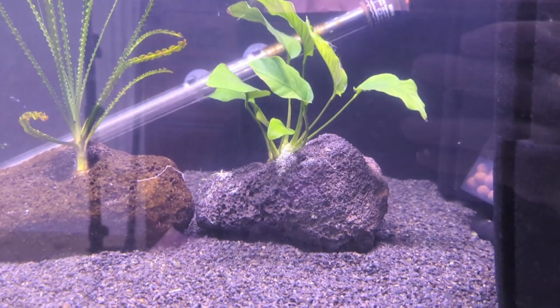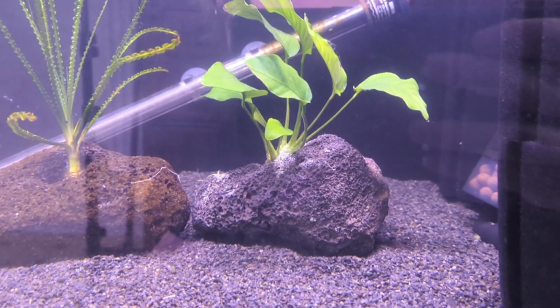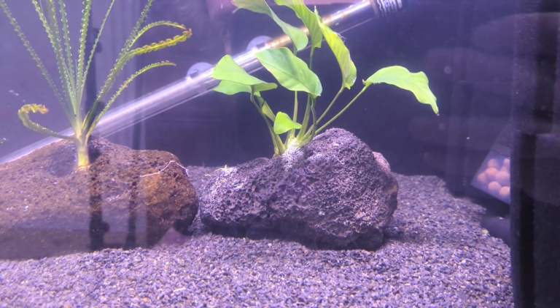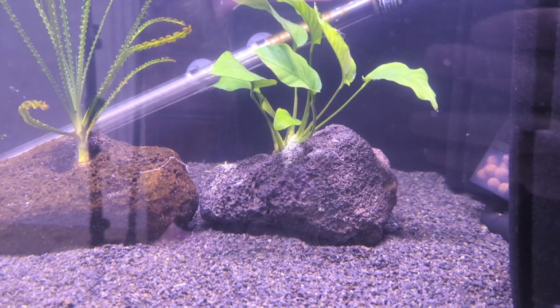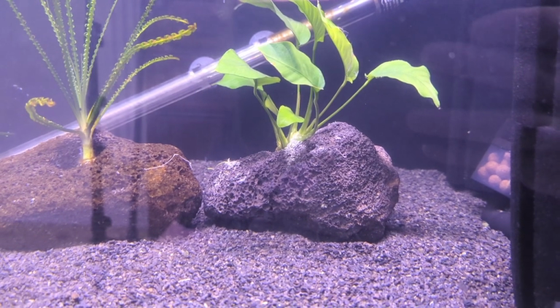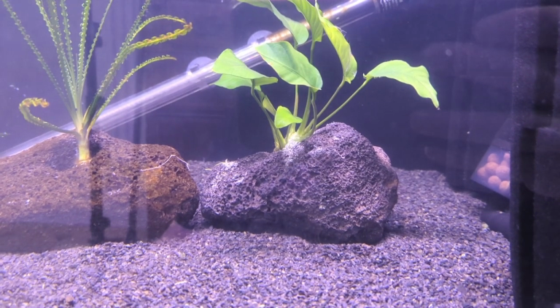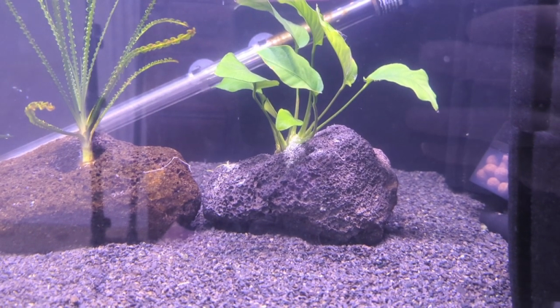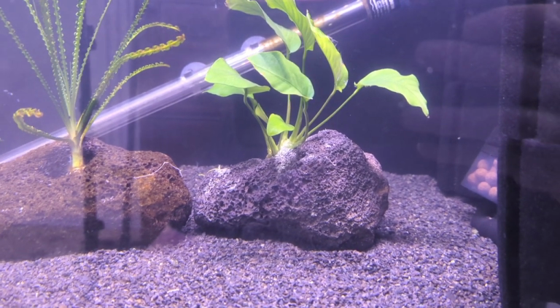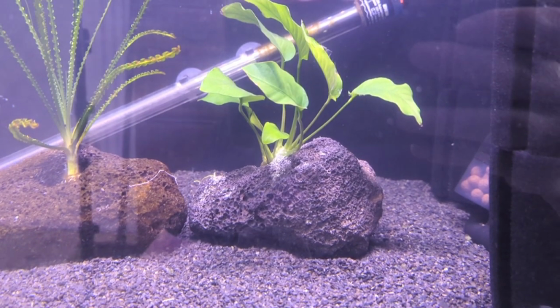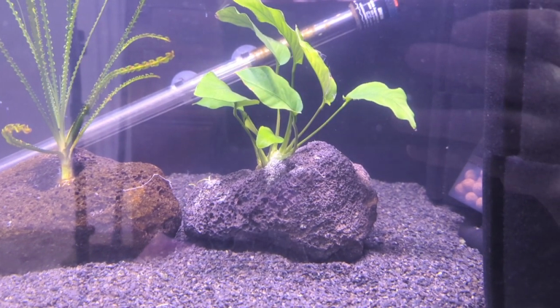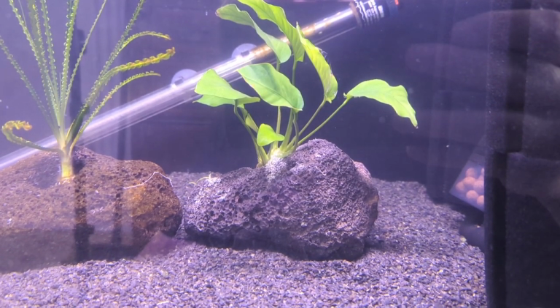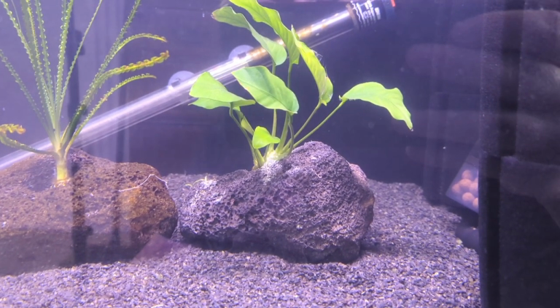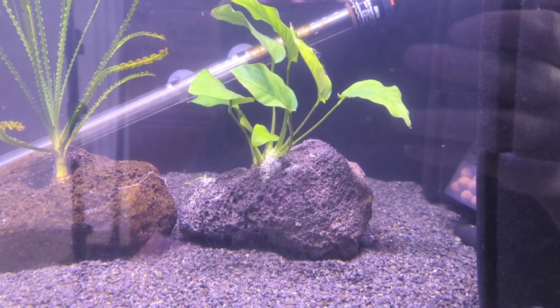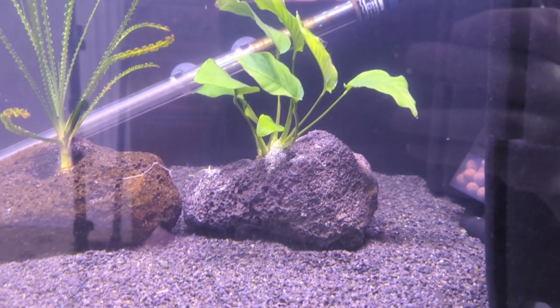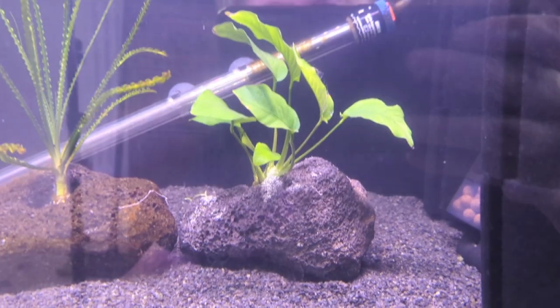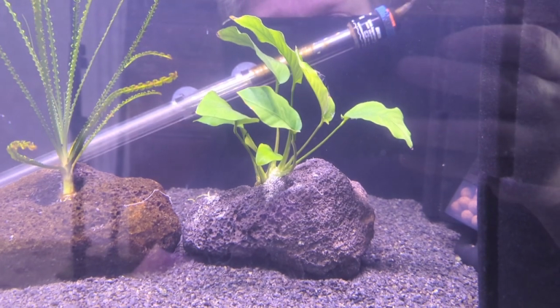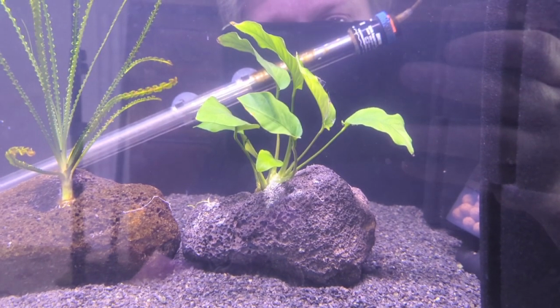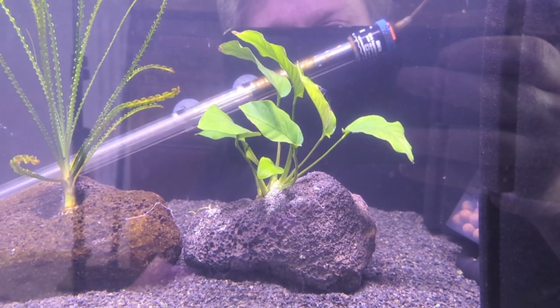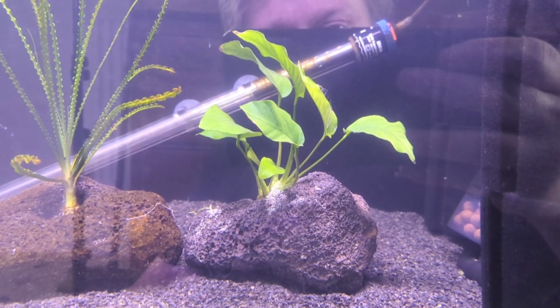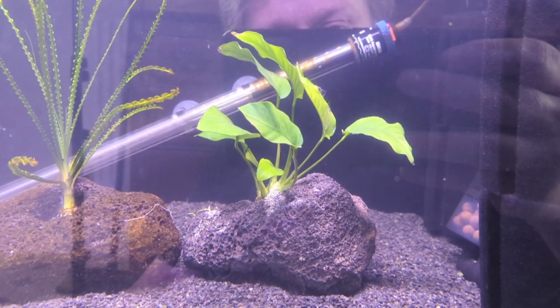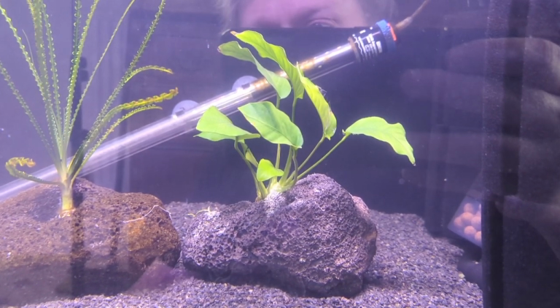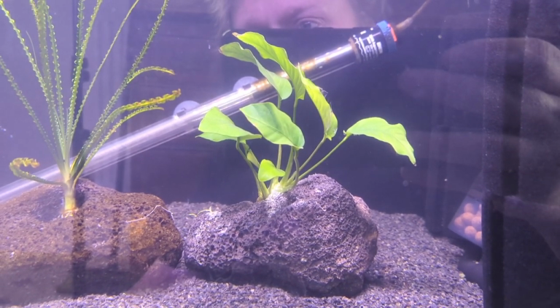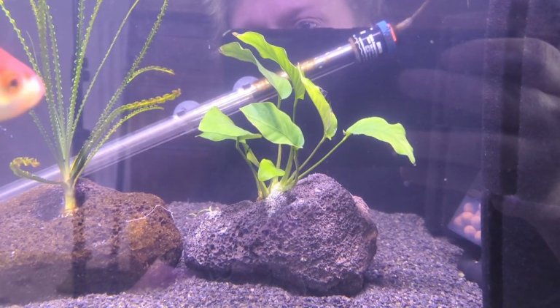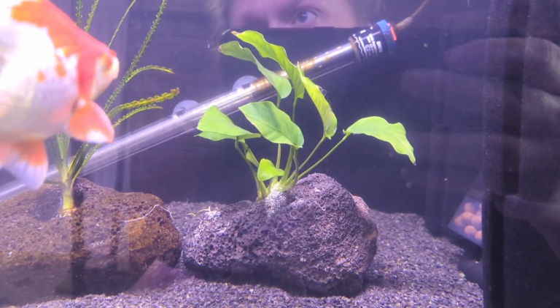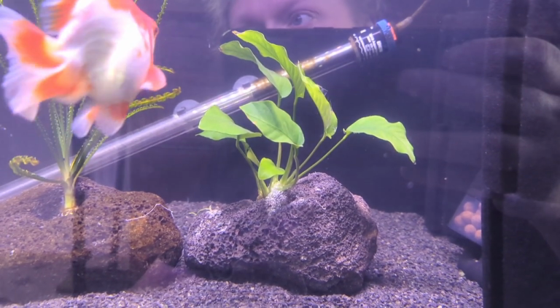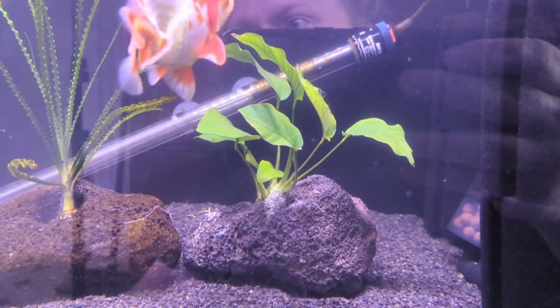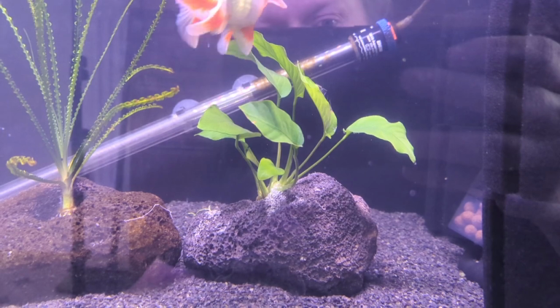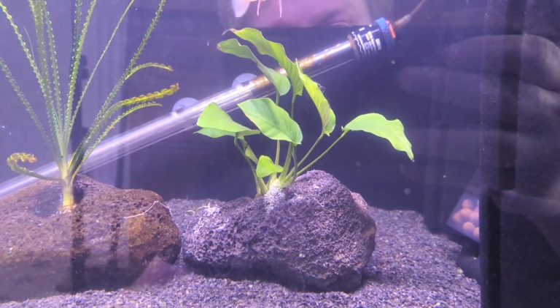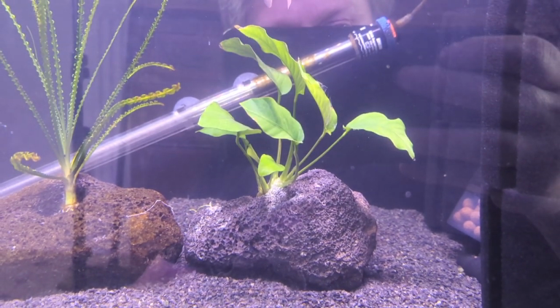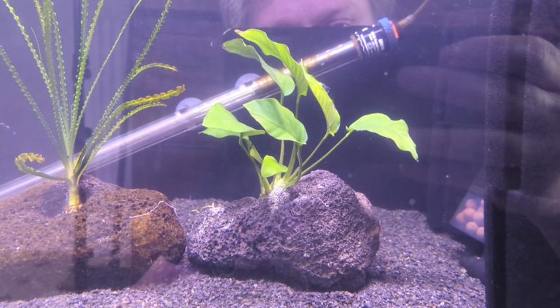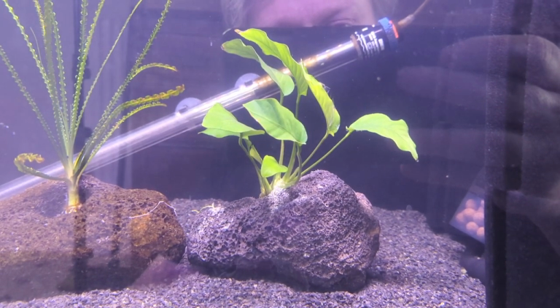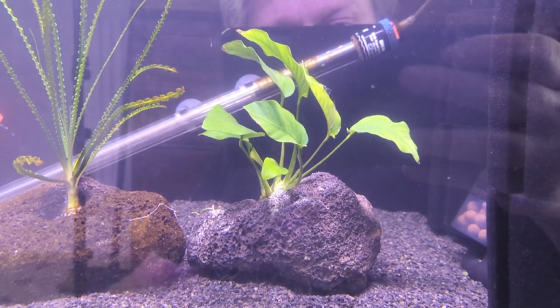Thank you very much for watching on how we glued this Anubias, which is a rhizome plant, to this rock. If this video helped you out, please leave a like, comment, or subscribe — it really helps the channel. Thank you again.